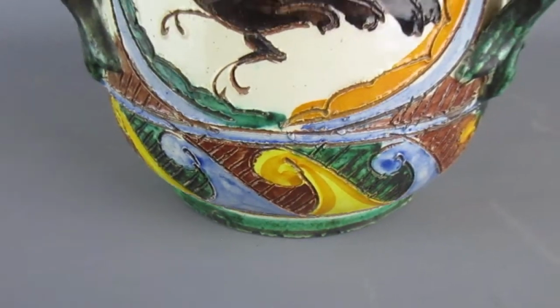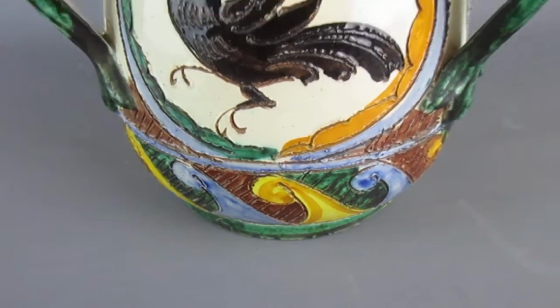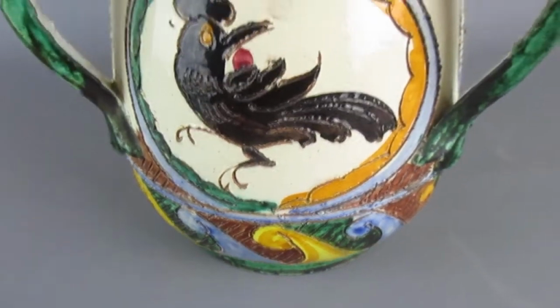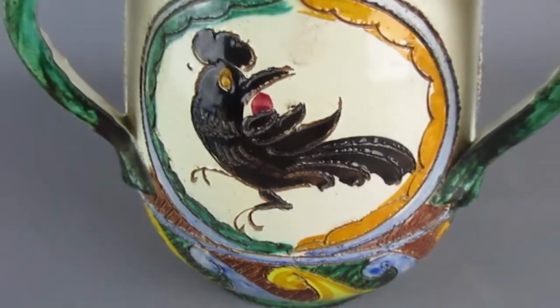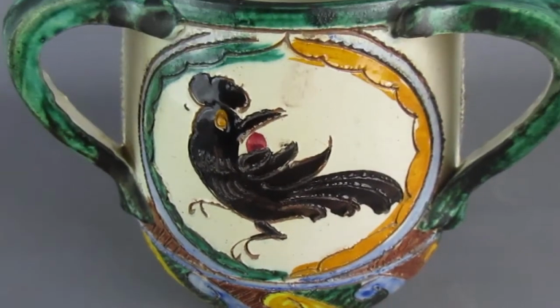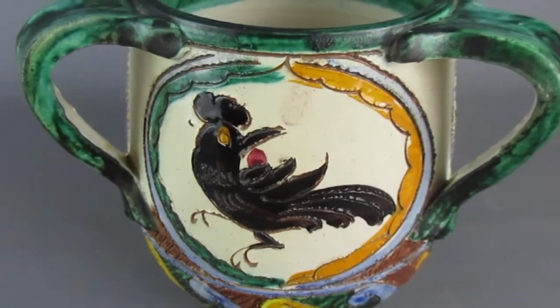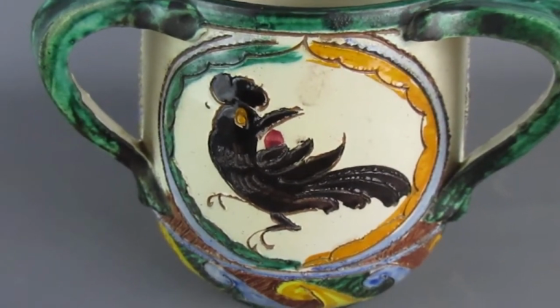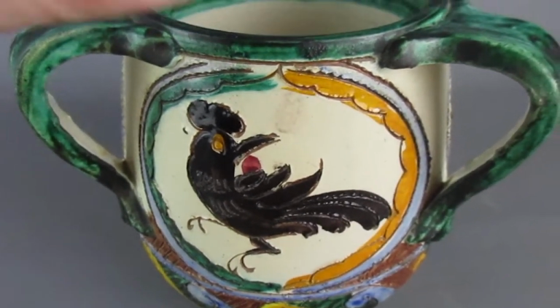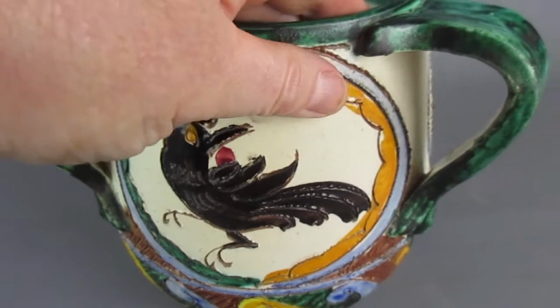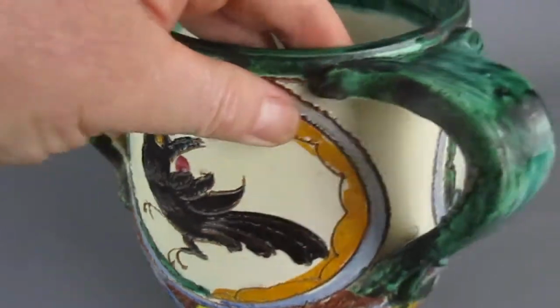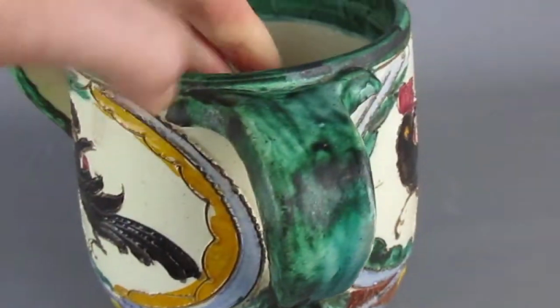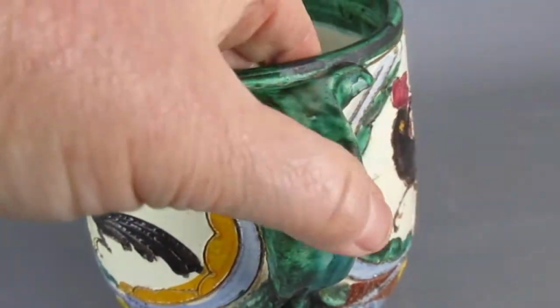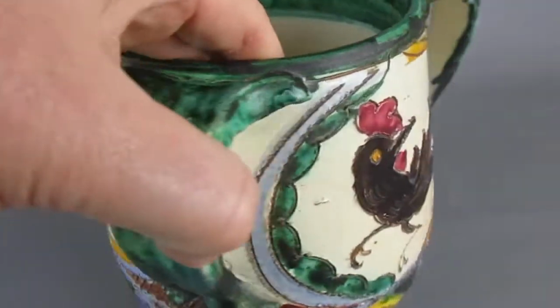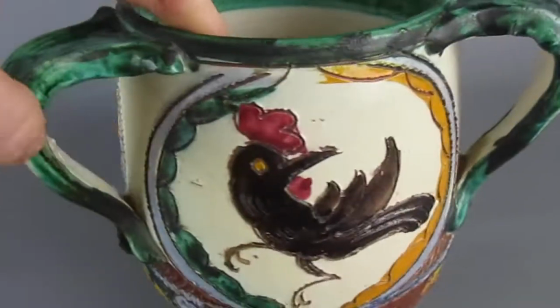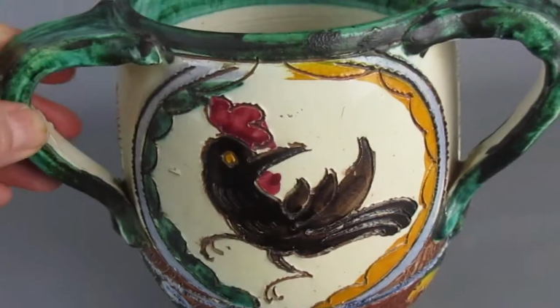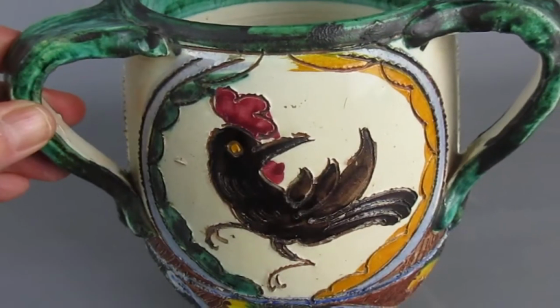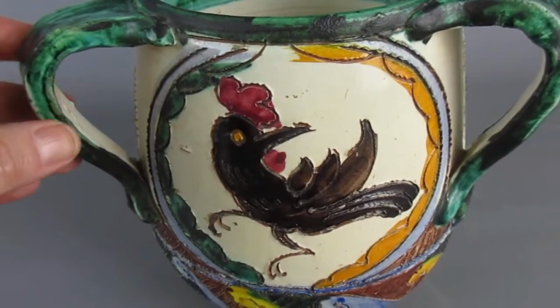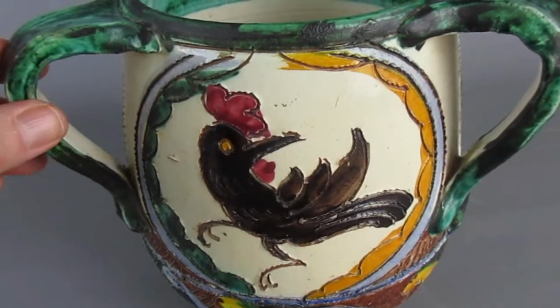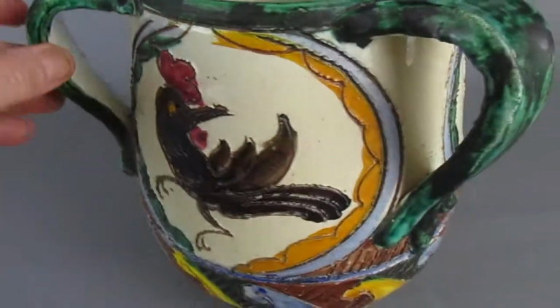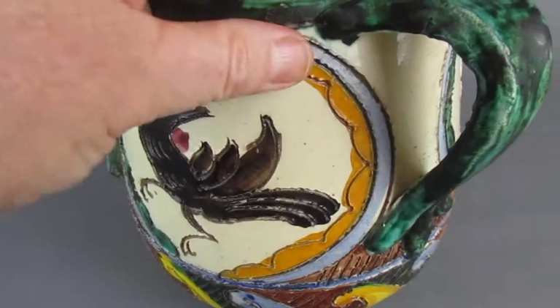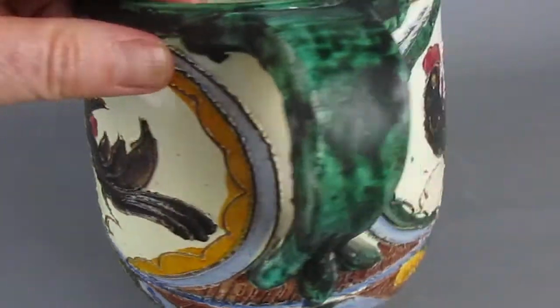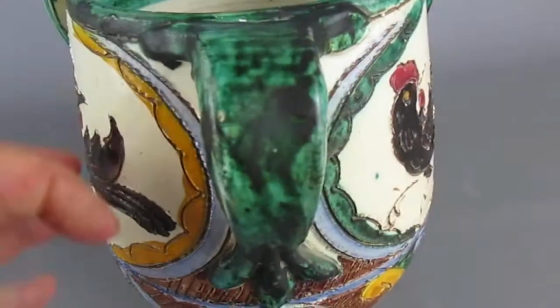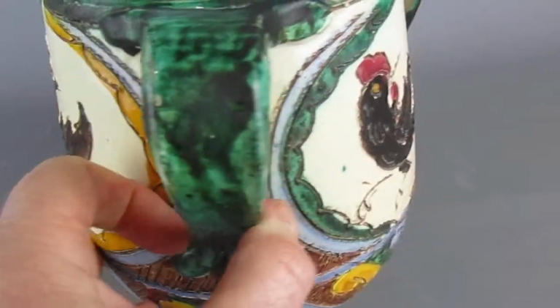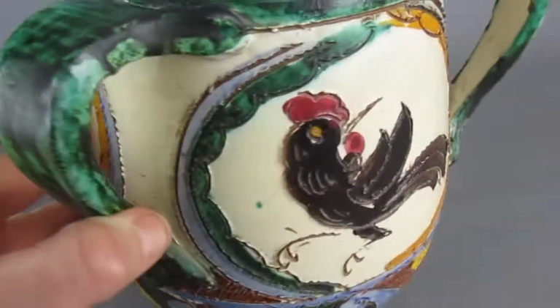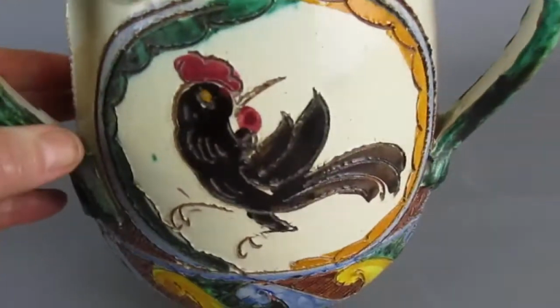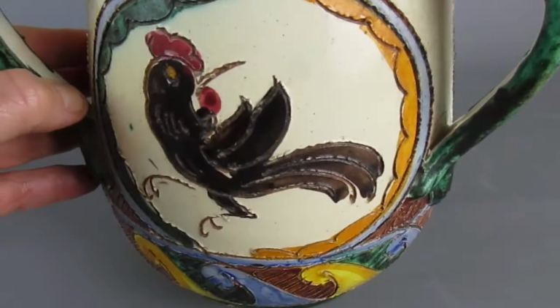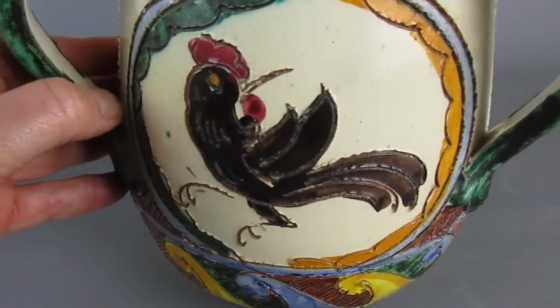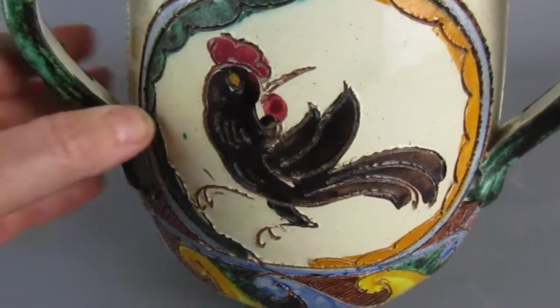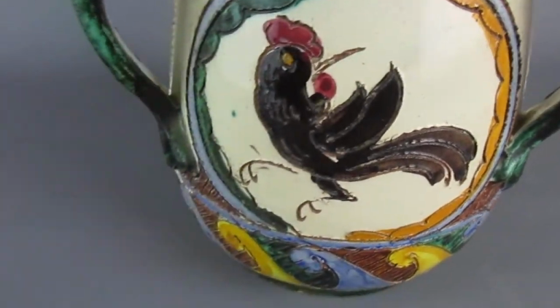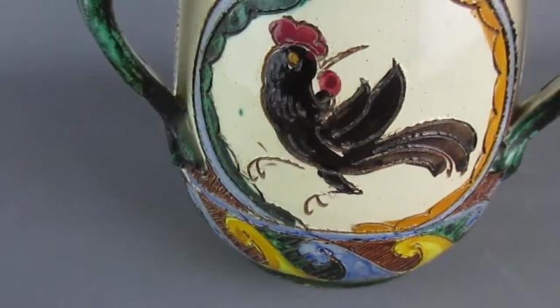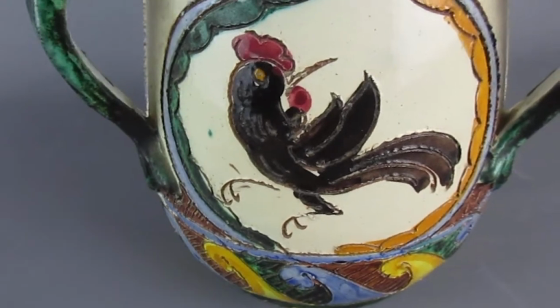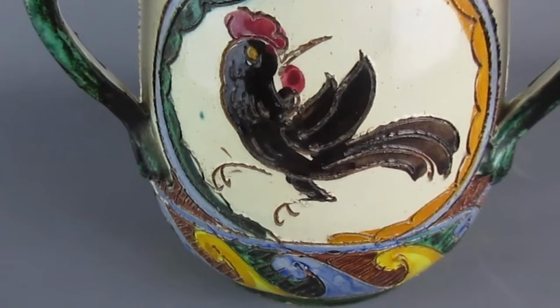So we have a nice cream background, and then on each panel we have a cartouche containing the black cotton and red comb.